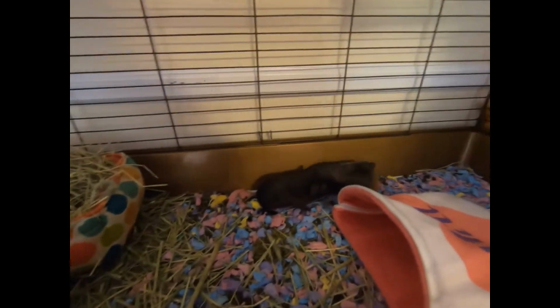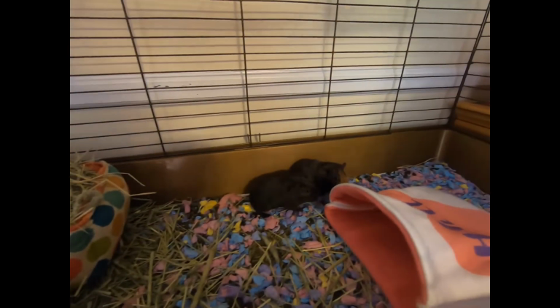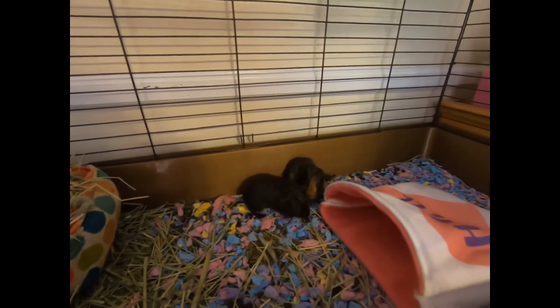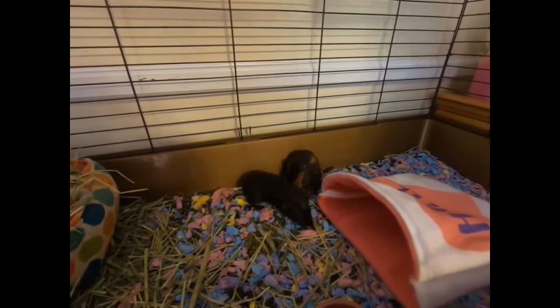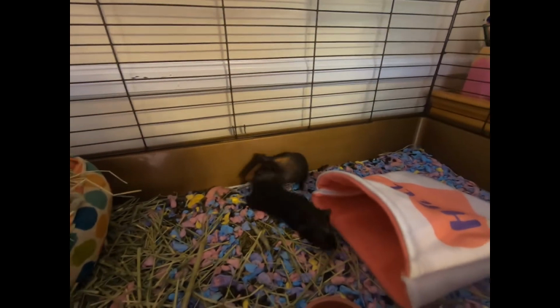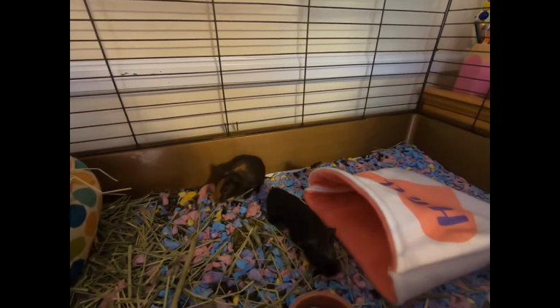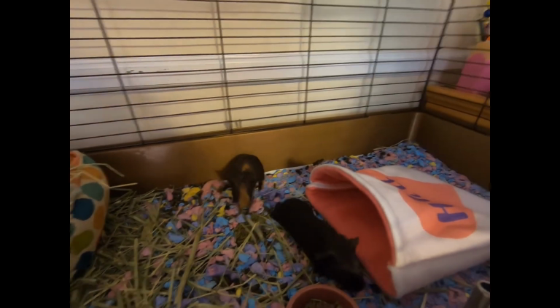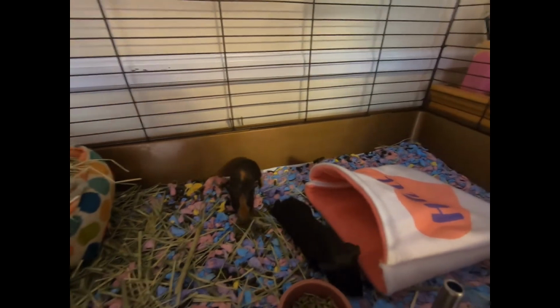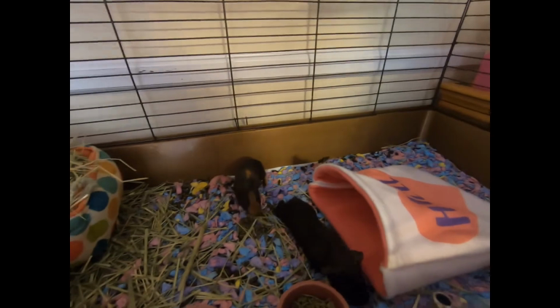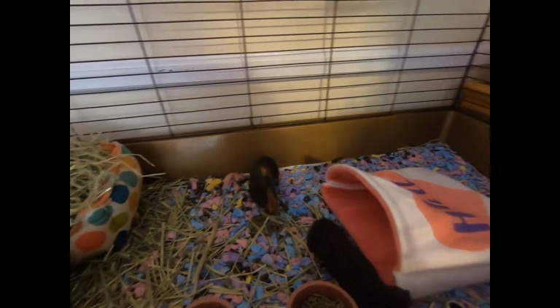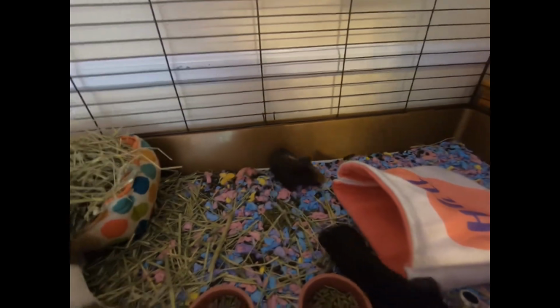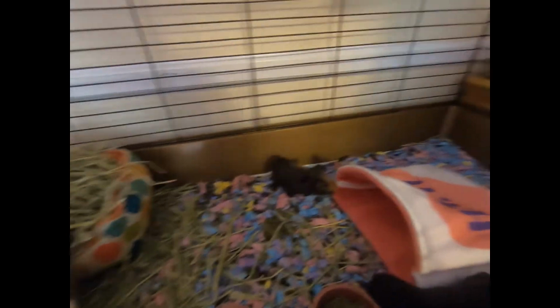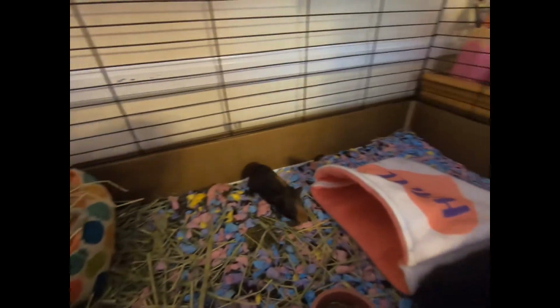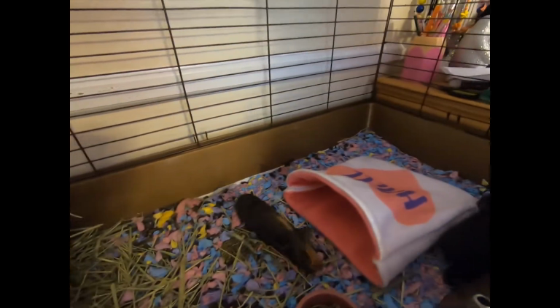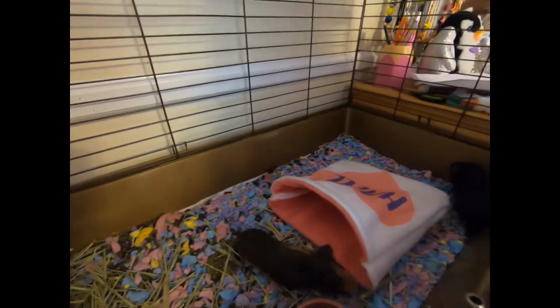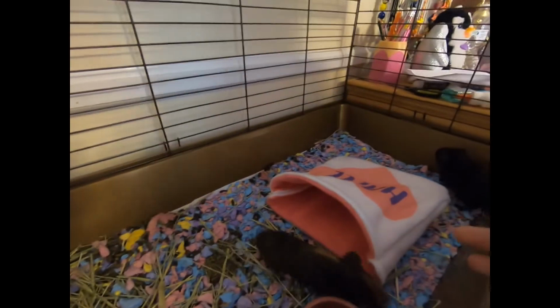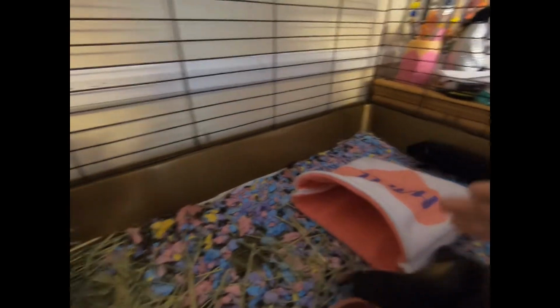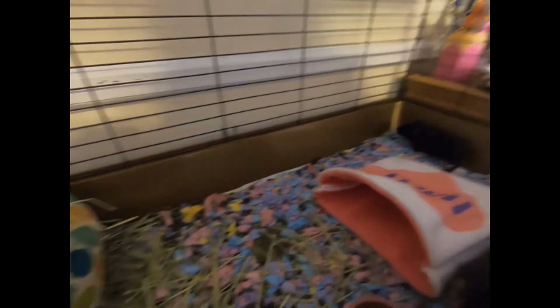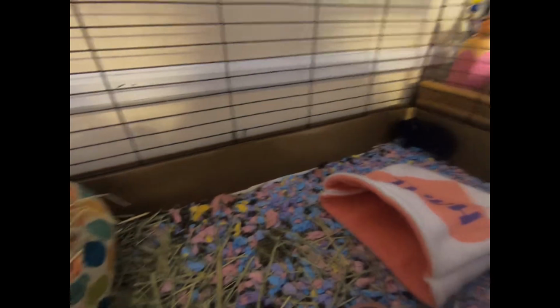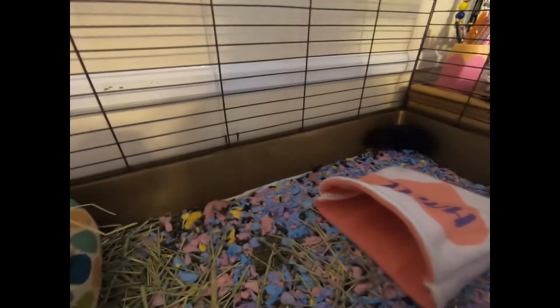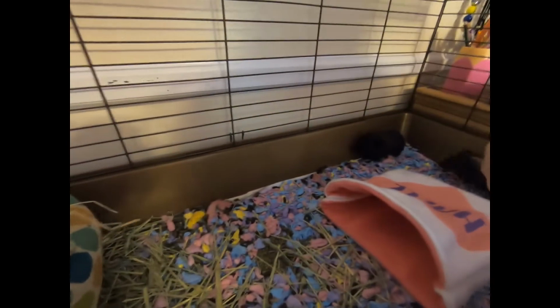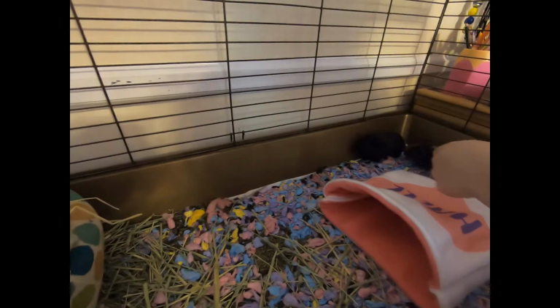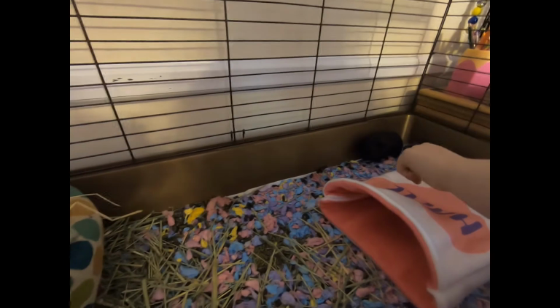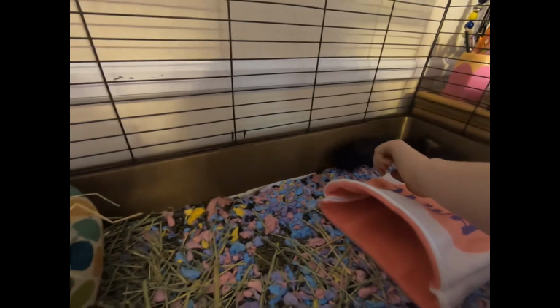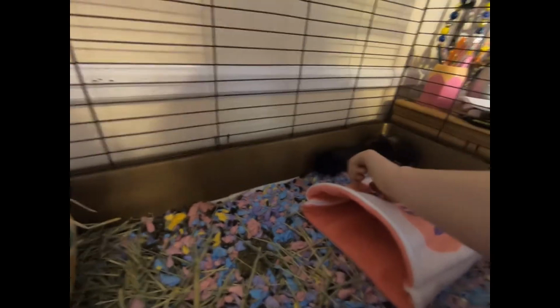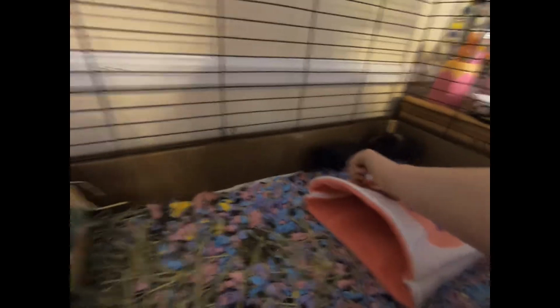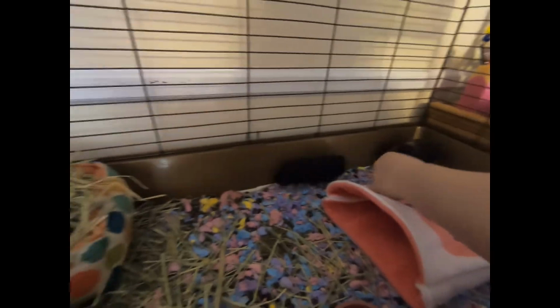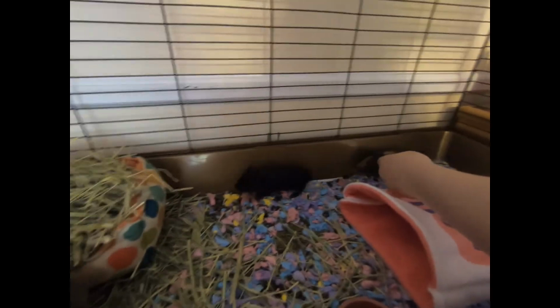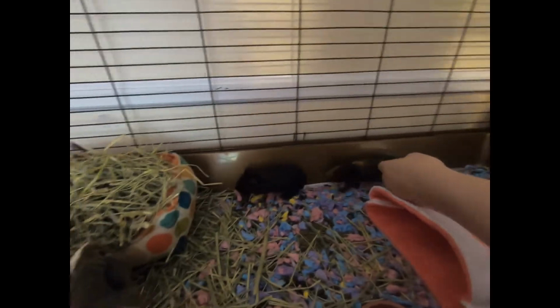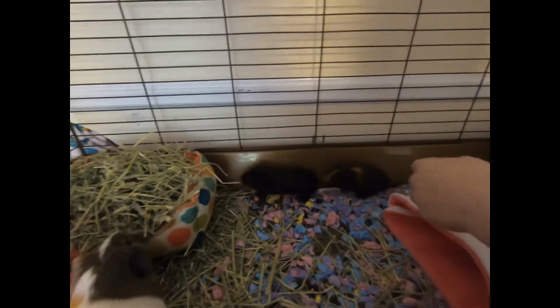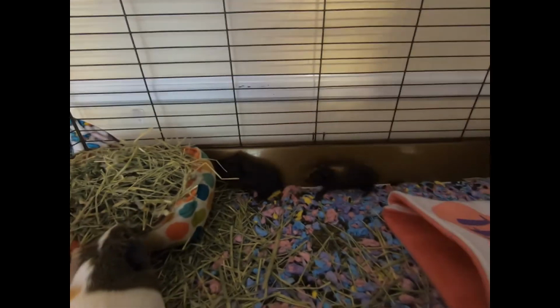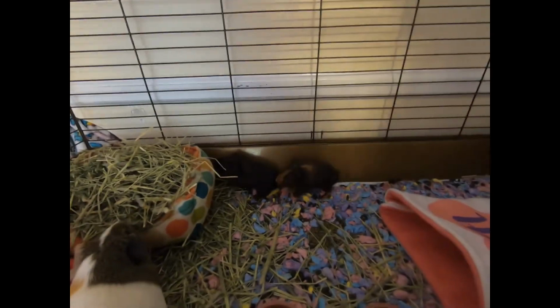But she wants the black one to be Bear, so we'll see — I like both of them. Which name do you think we should give the black one, Latte or Bear? Leave a comment and tell us what you think!